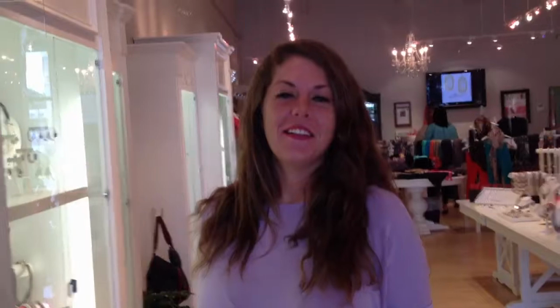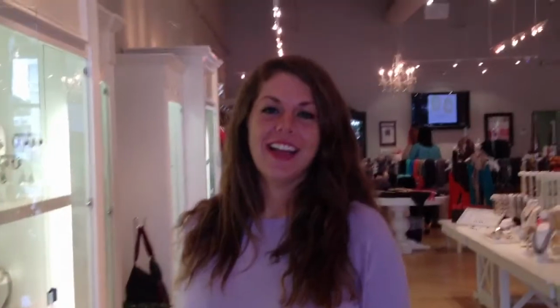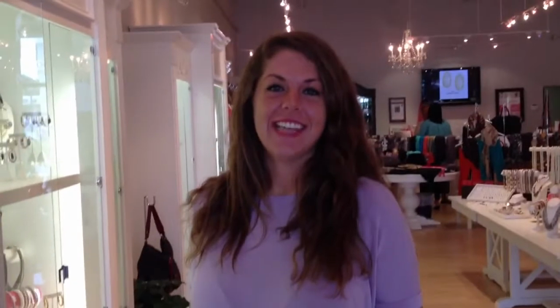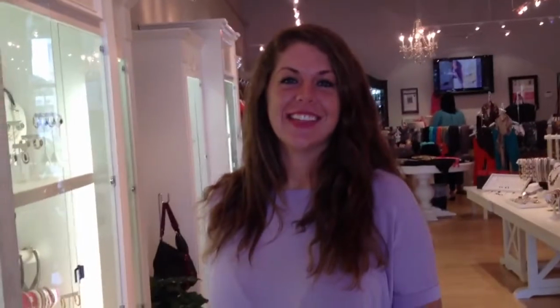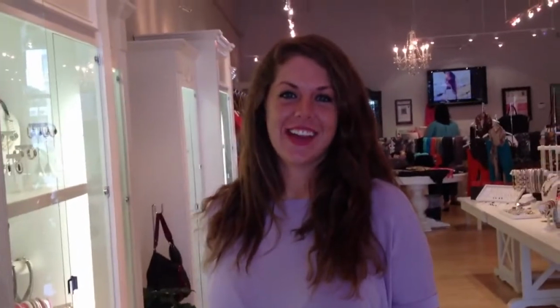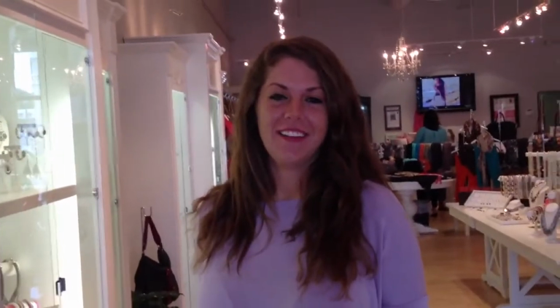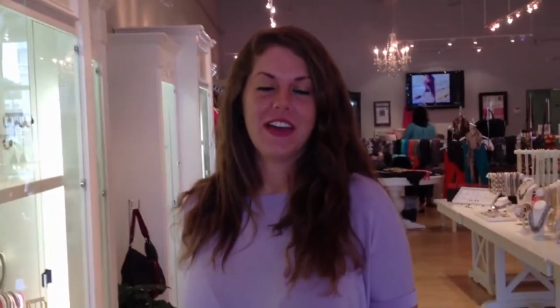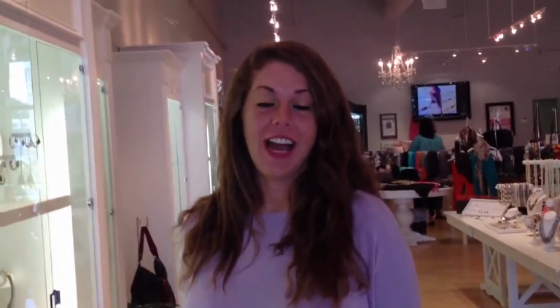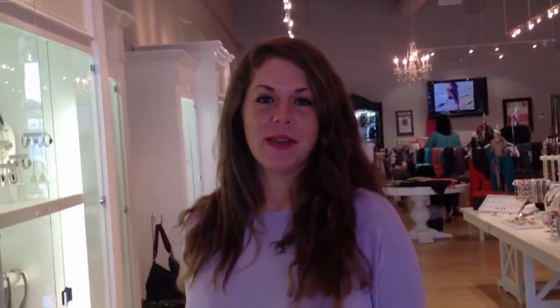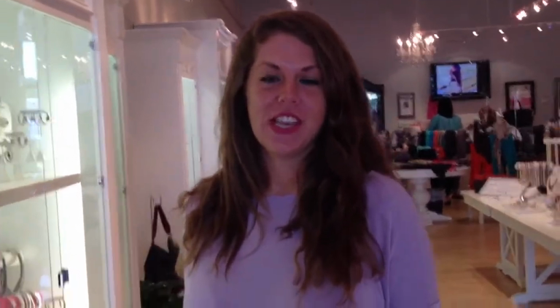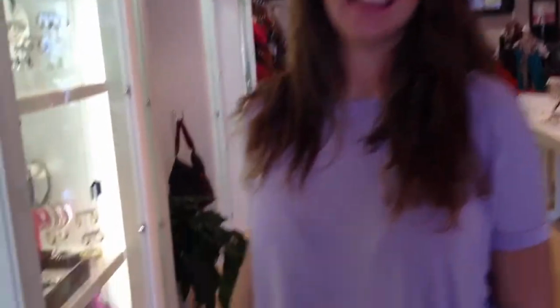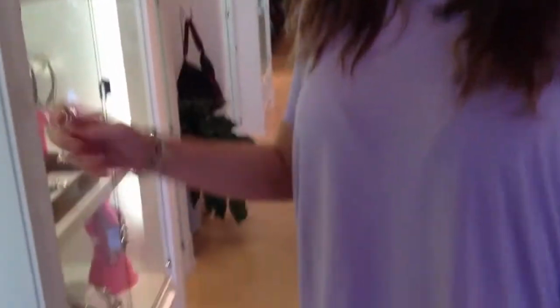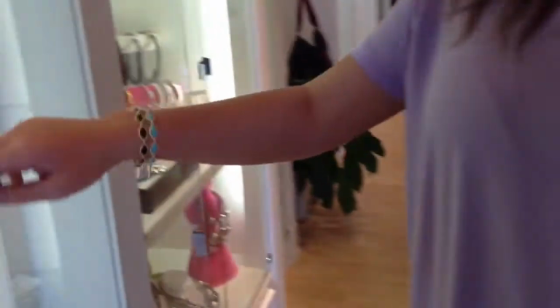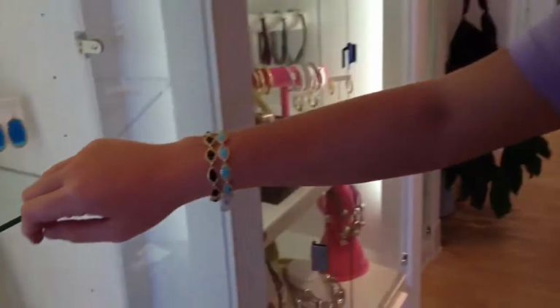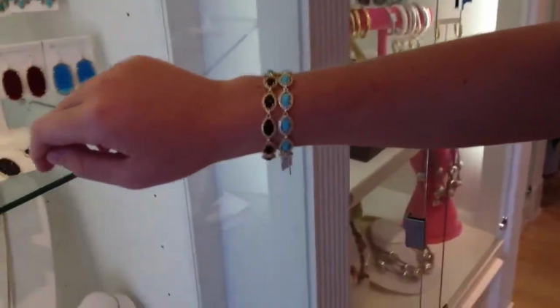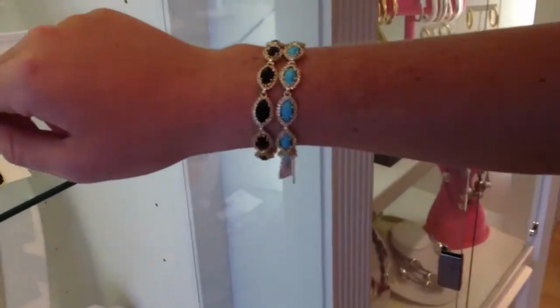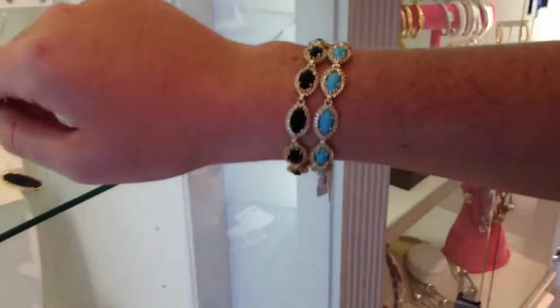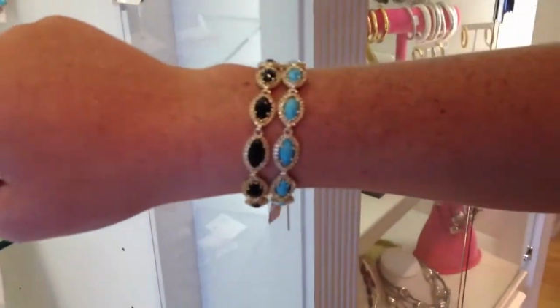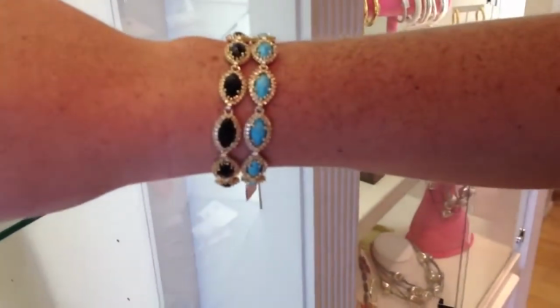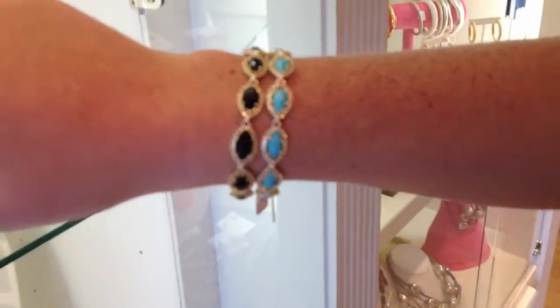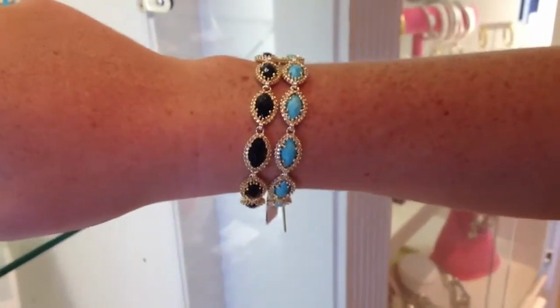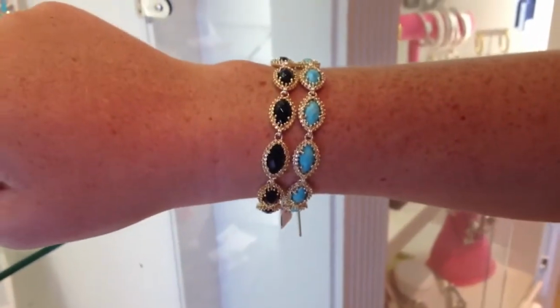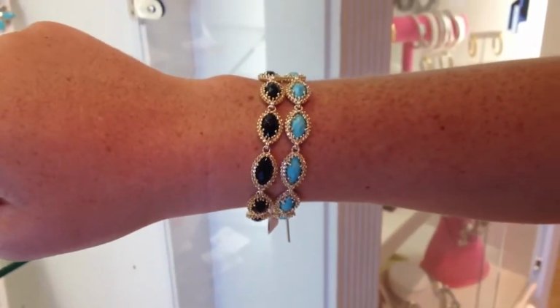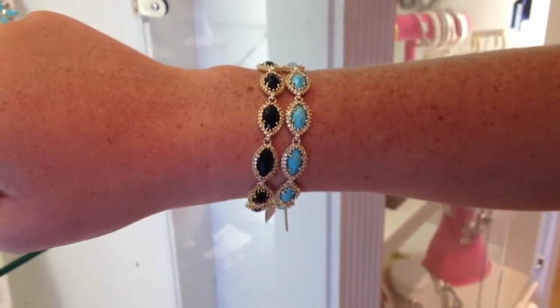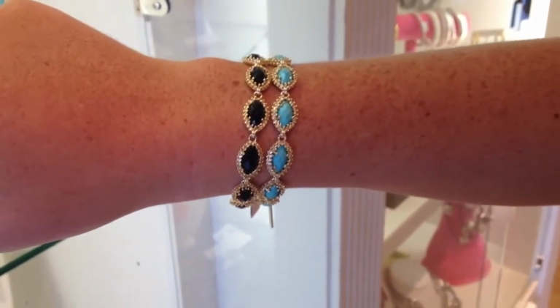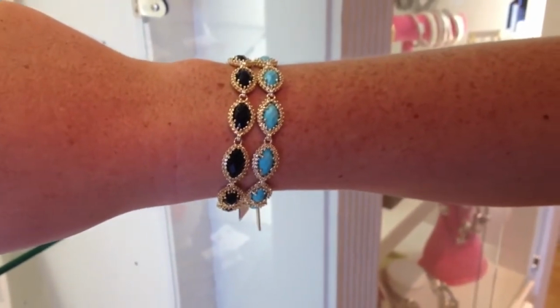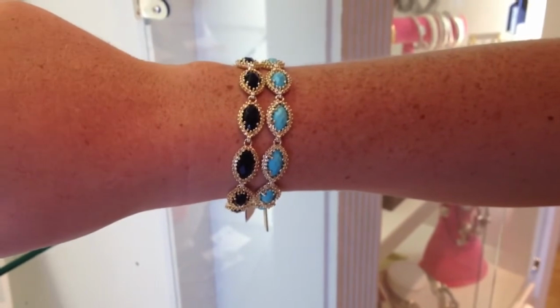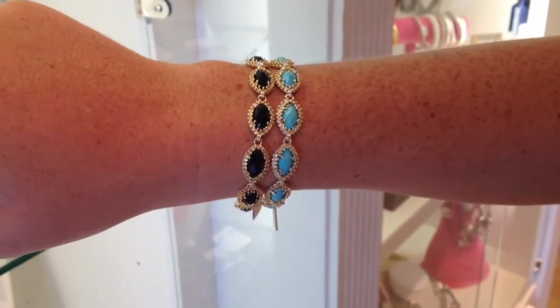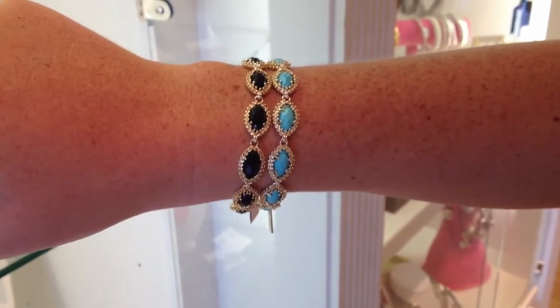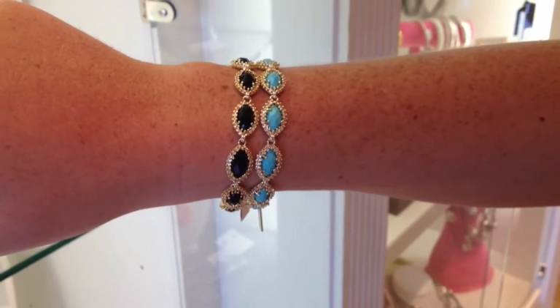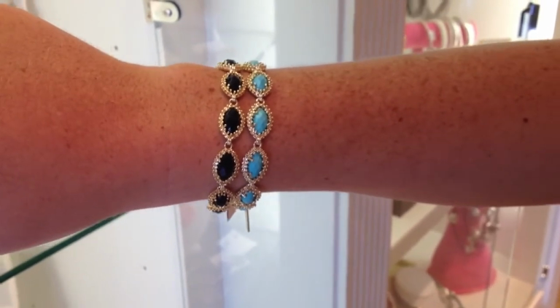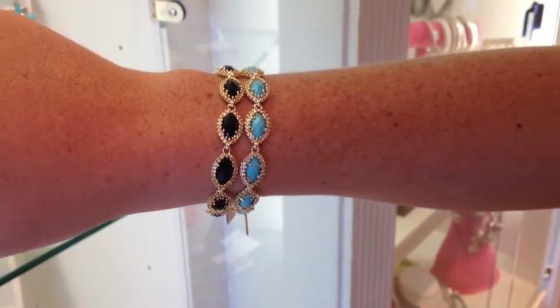One of my favorite lines at Dazzle is Kendra Scott. One of my favorite items from Kendra Scott is the Janna bracelet. Kendra Scott comes out of Austin, Texas, and two of my favorite colors in the Janna bracelet are the black and the turquoise.